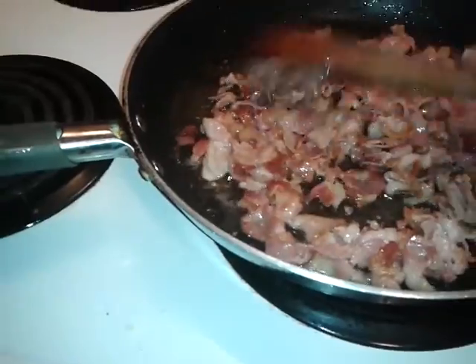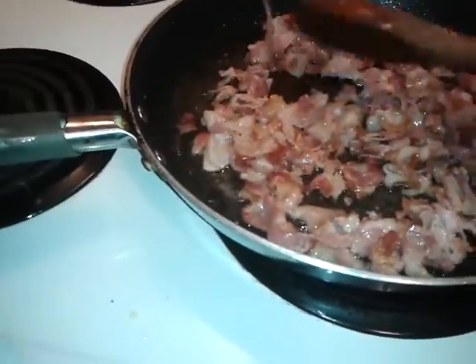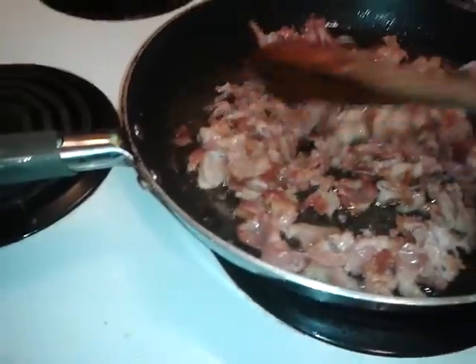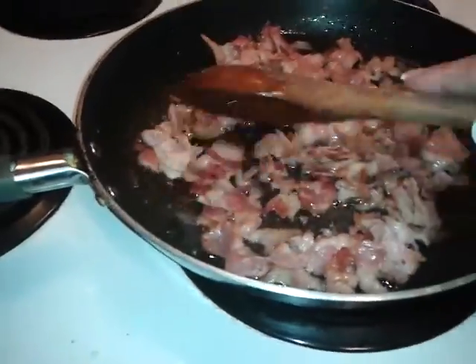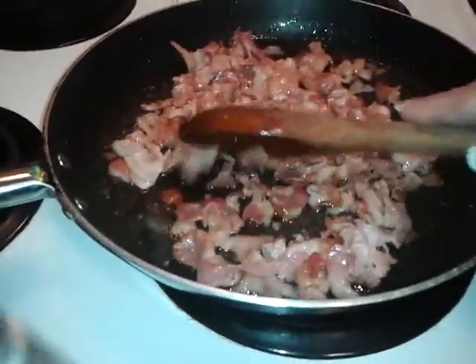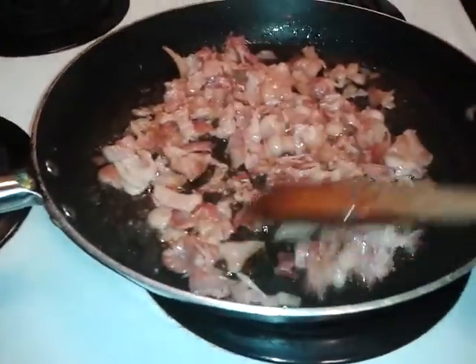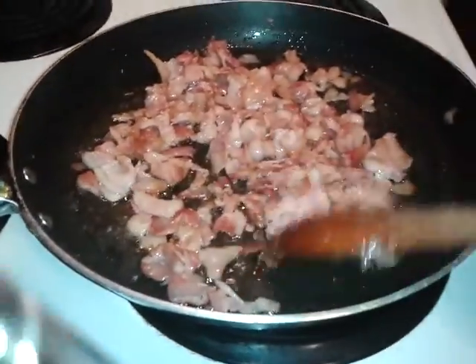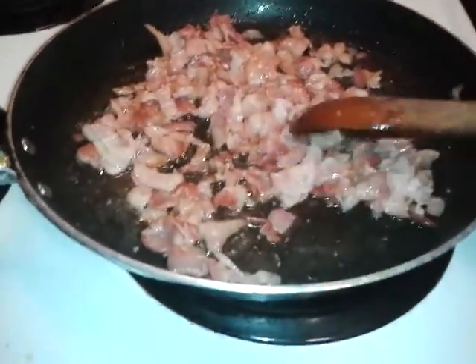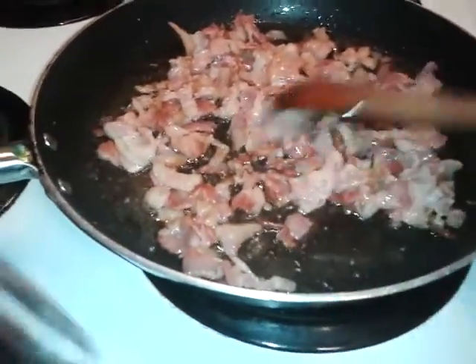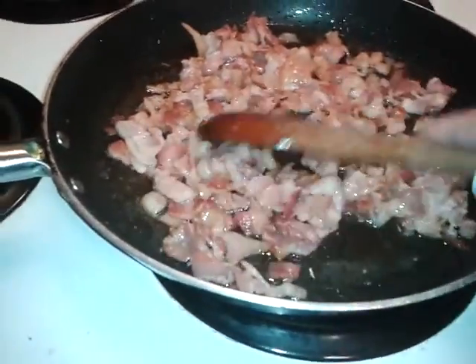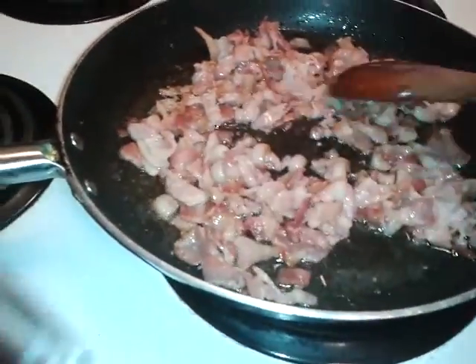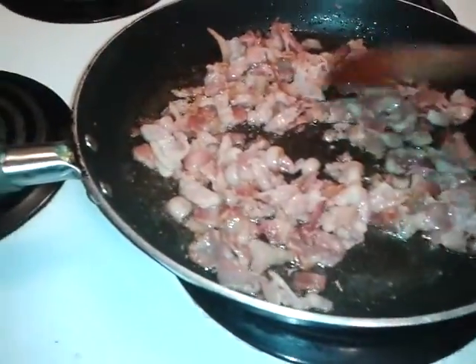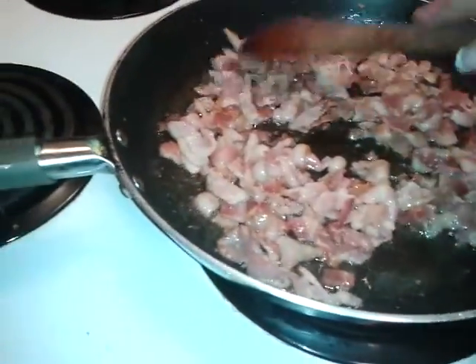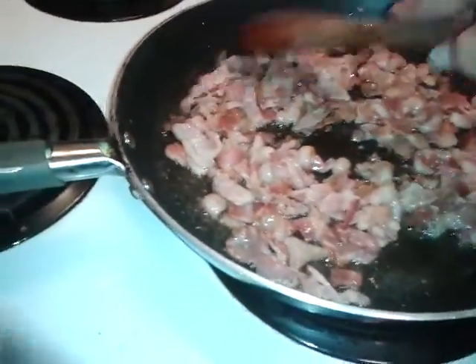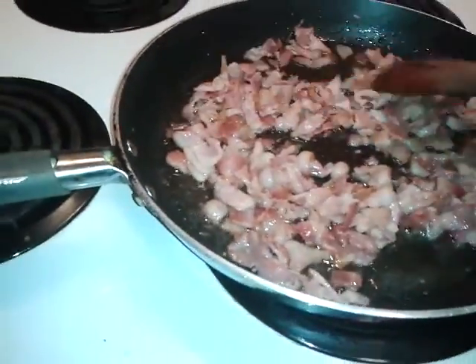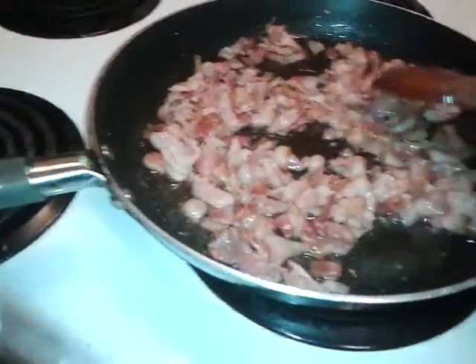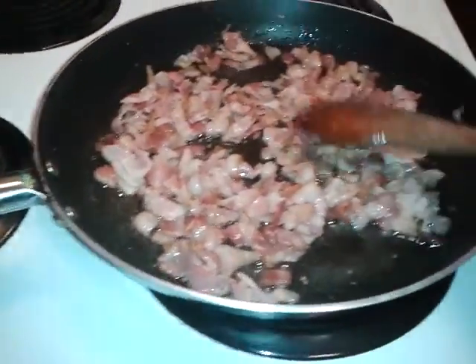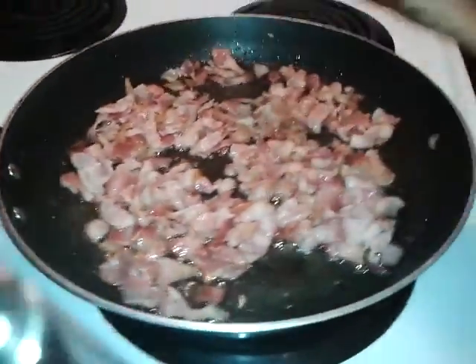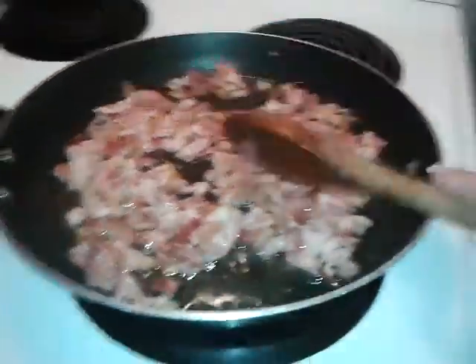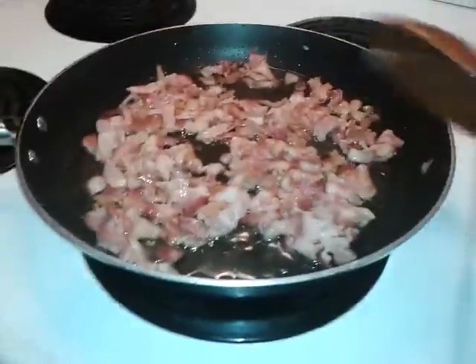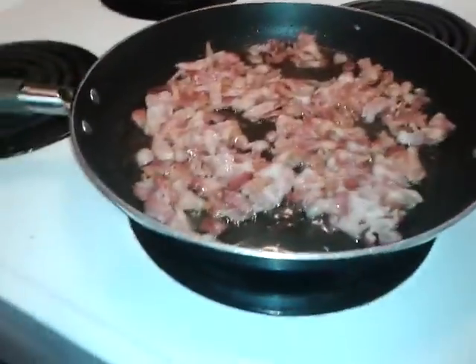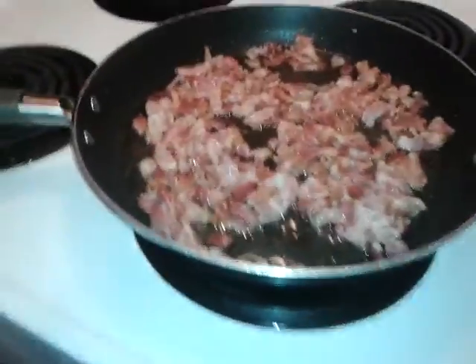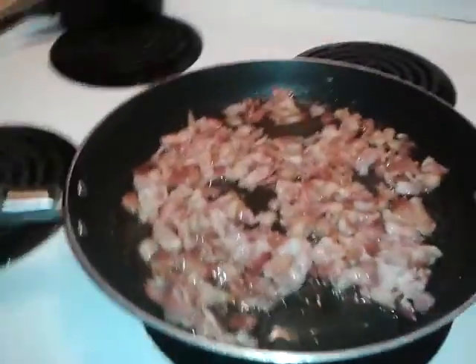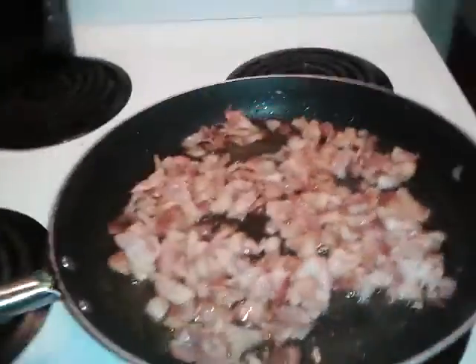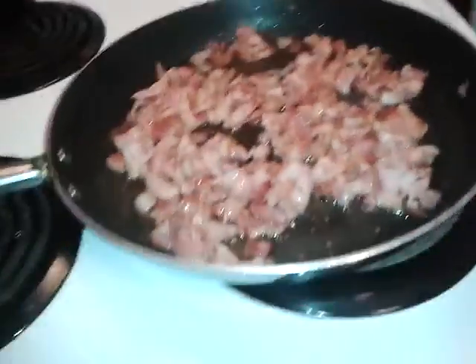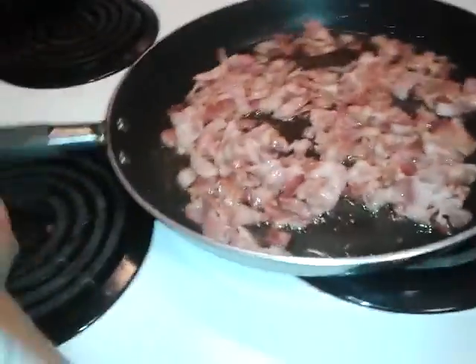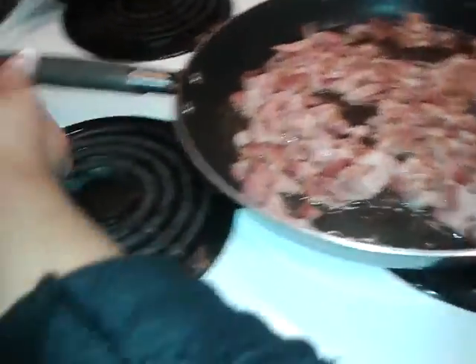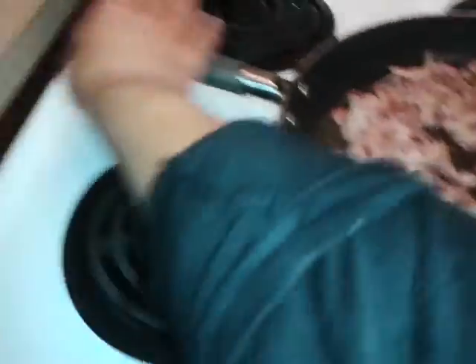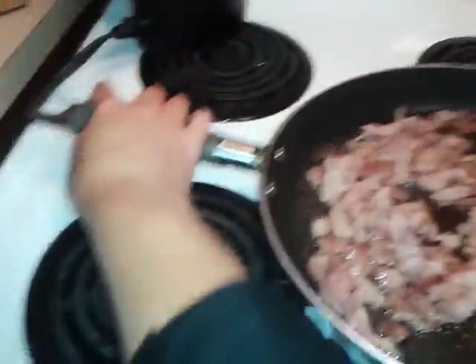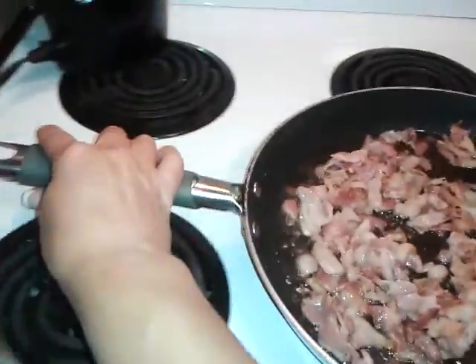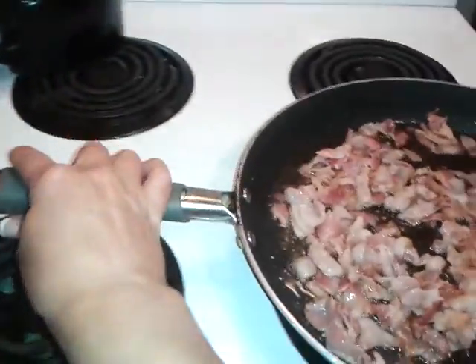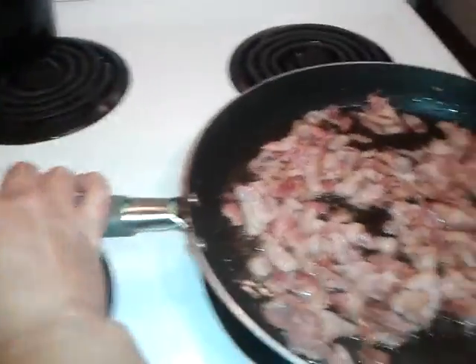So we're just cooking that up. It gets nice and crispy so that we can put that on the pizza as well. Sliding off.